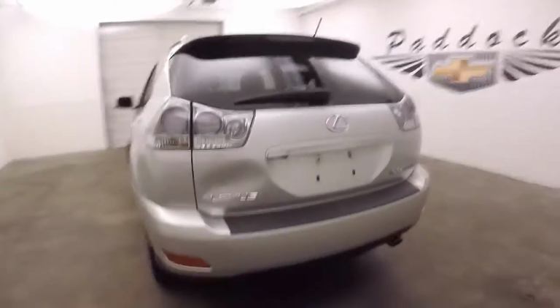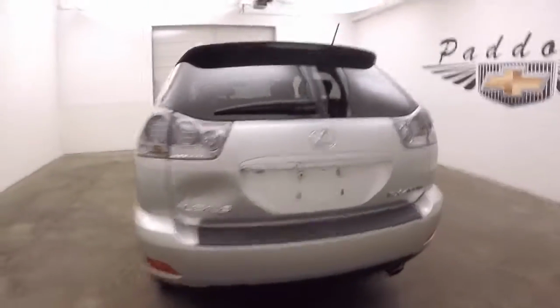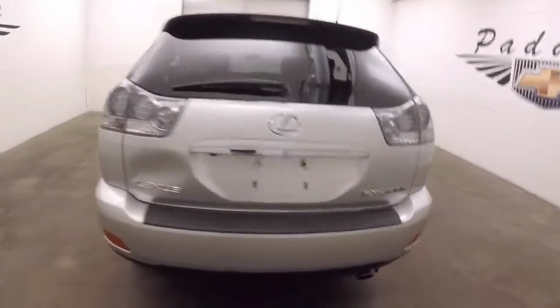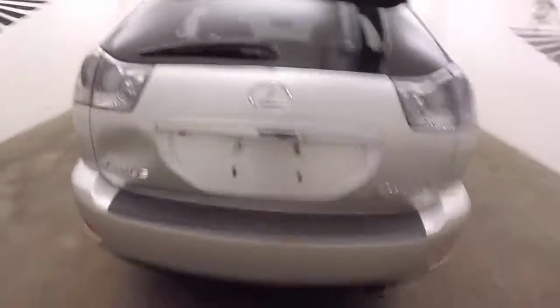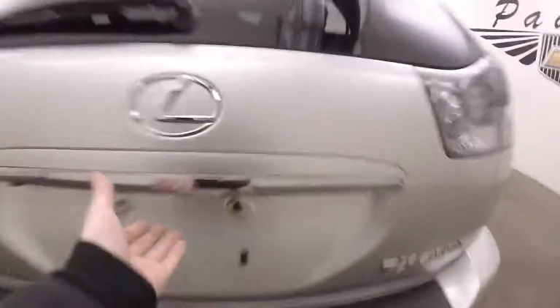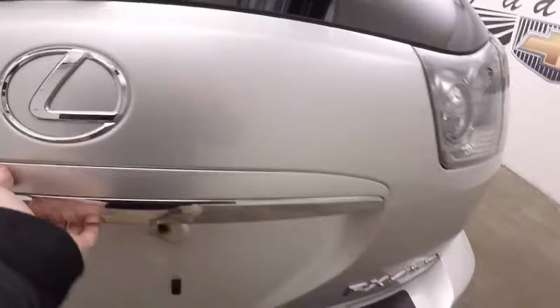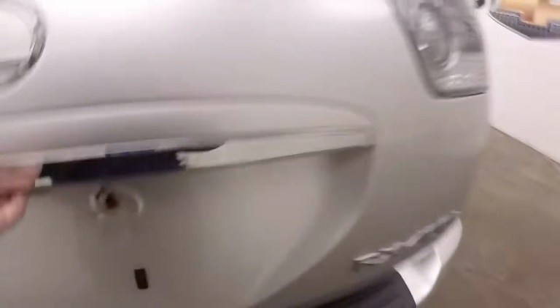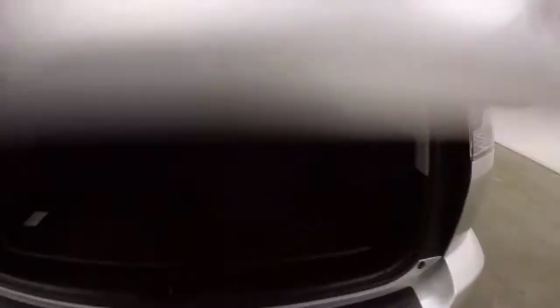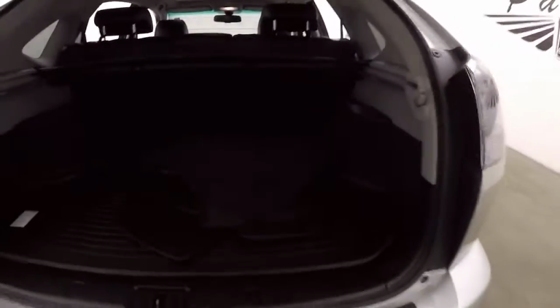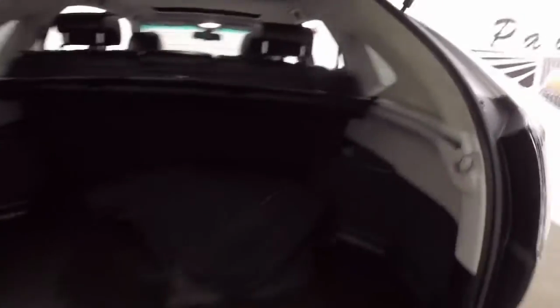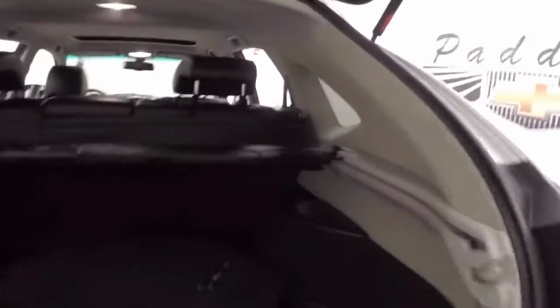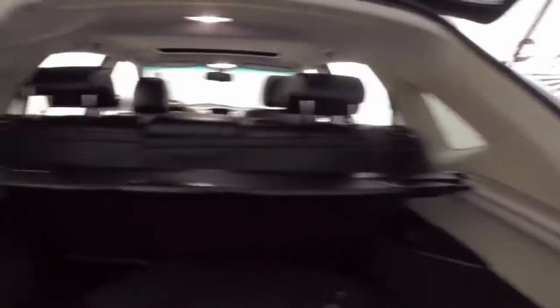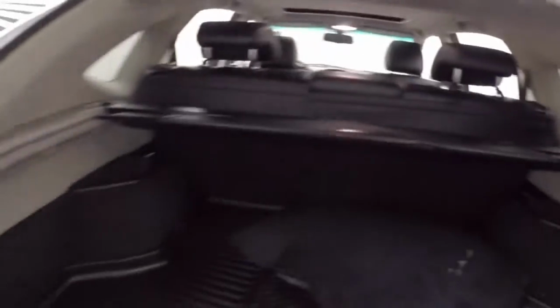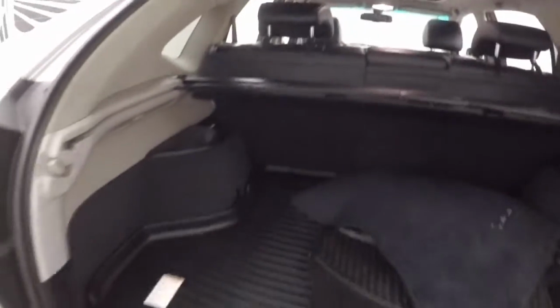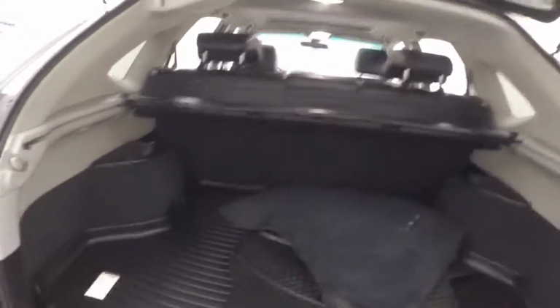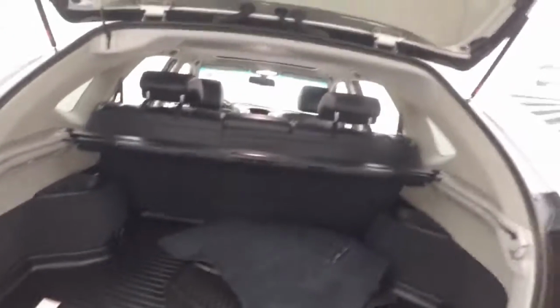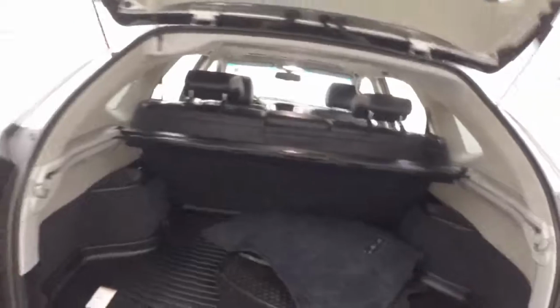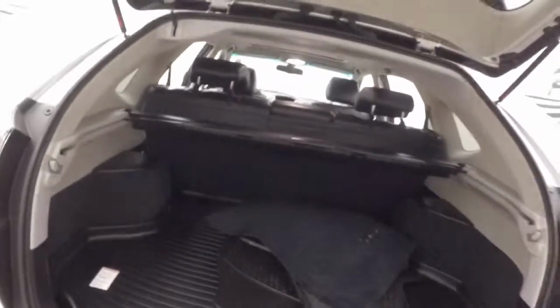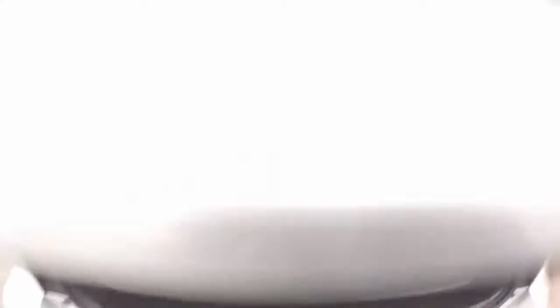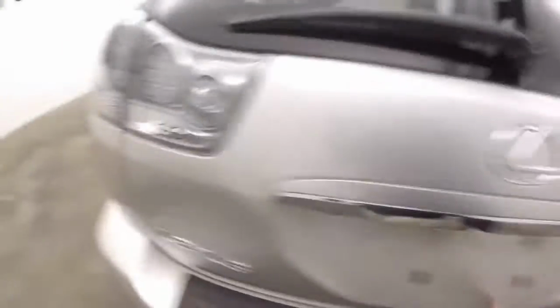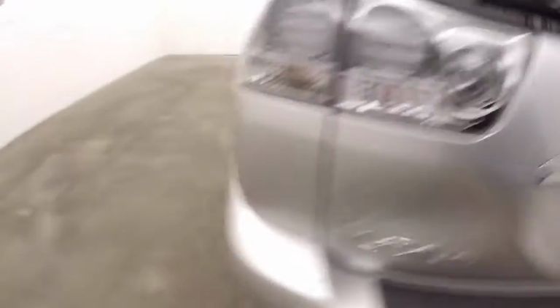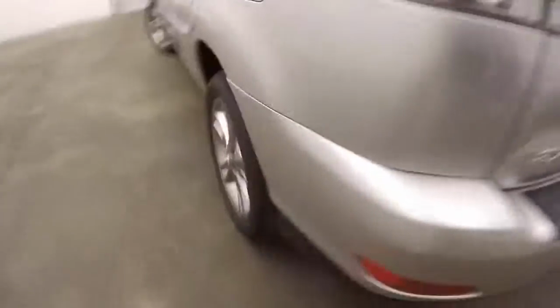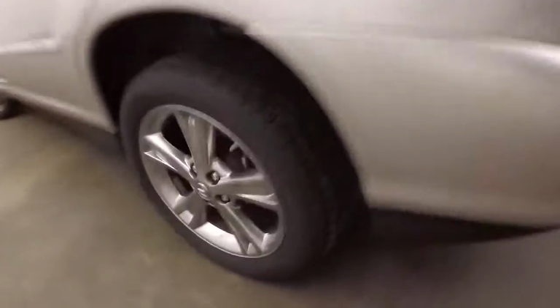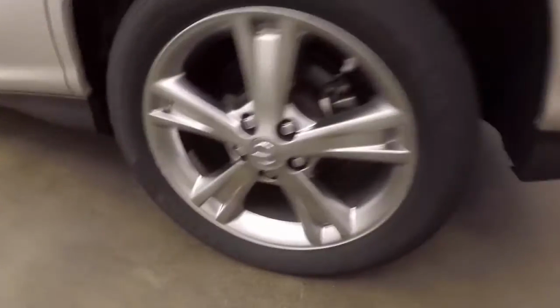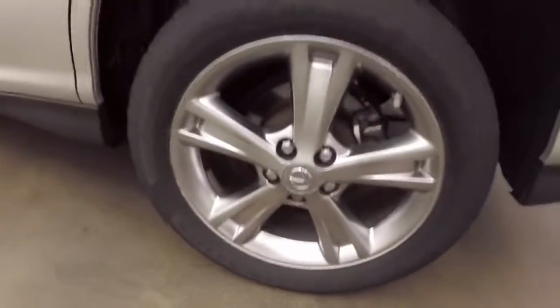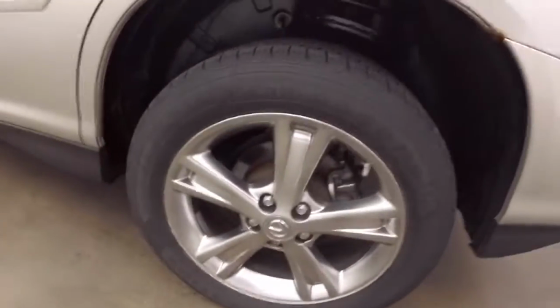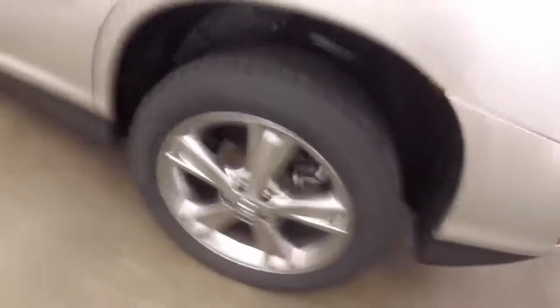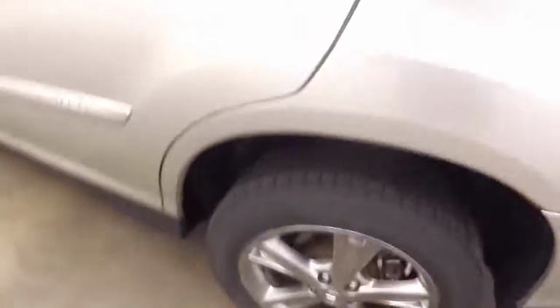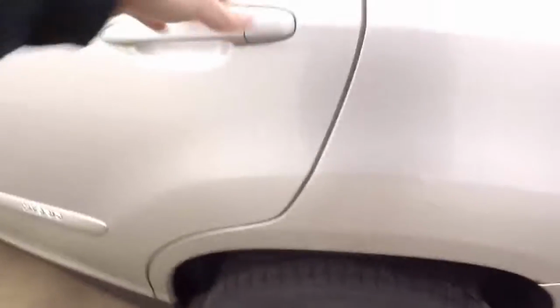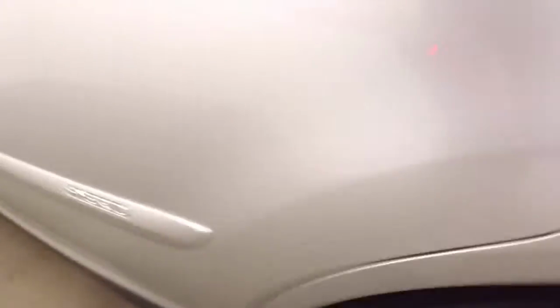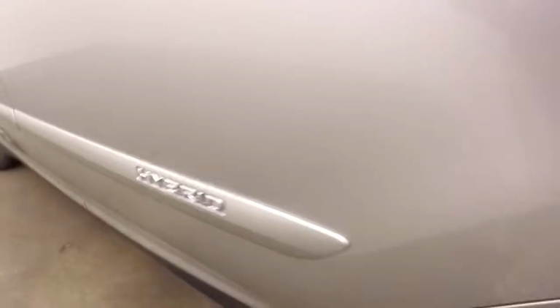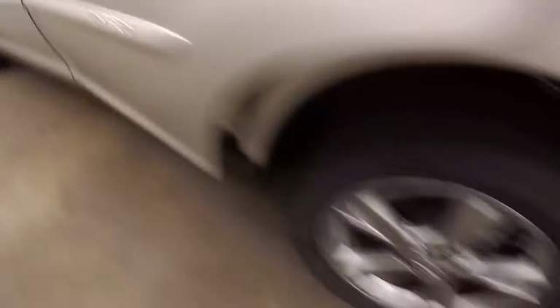Go around to the back here. Plenty of space inside. Nice alloy wheels, and it's a hybrid right down the side.